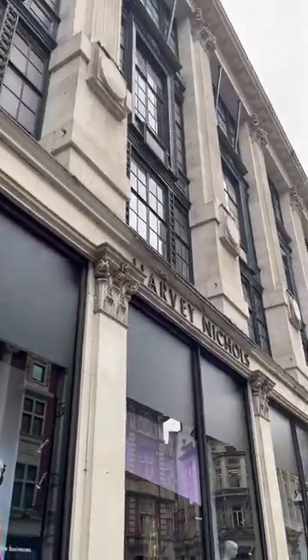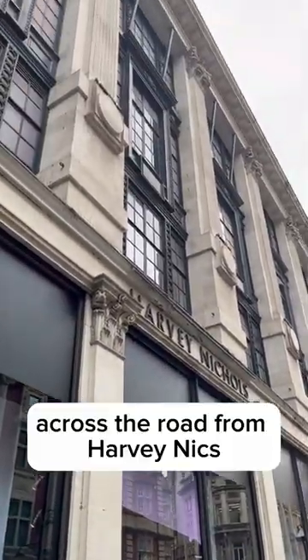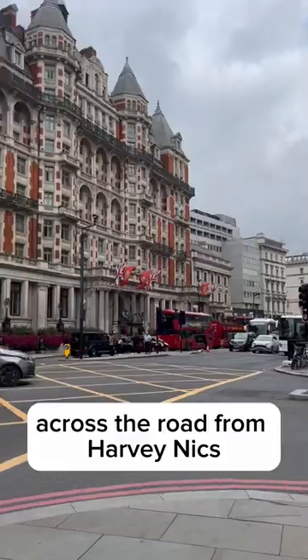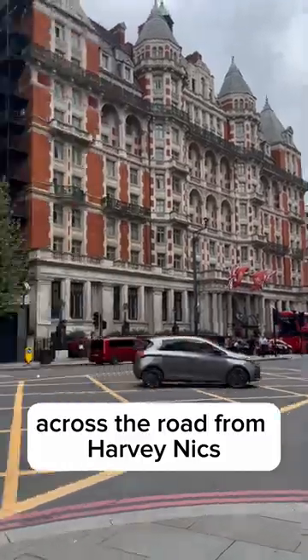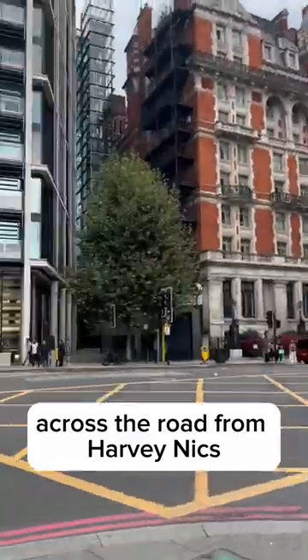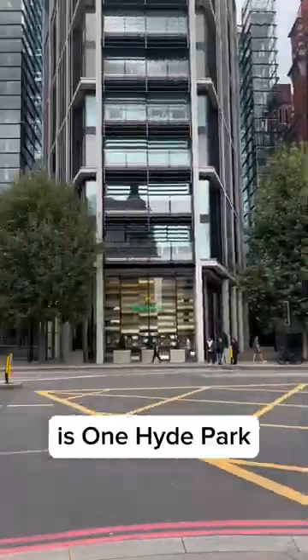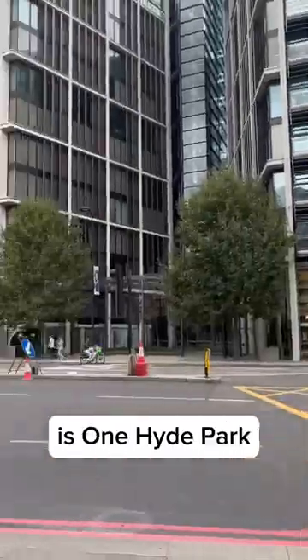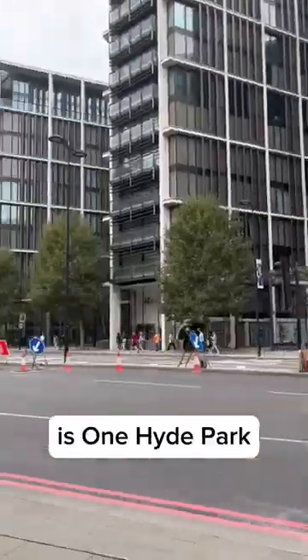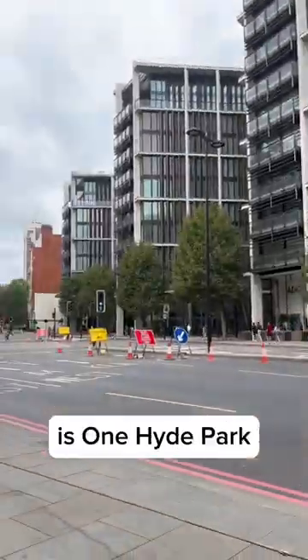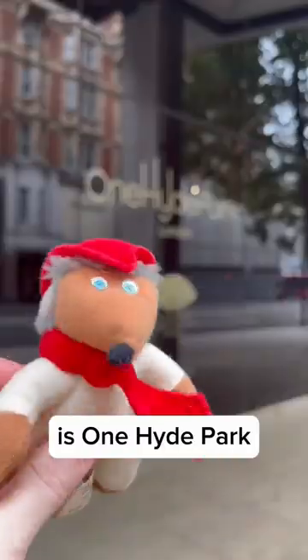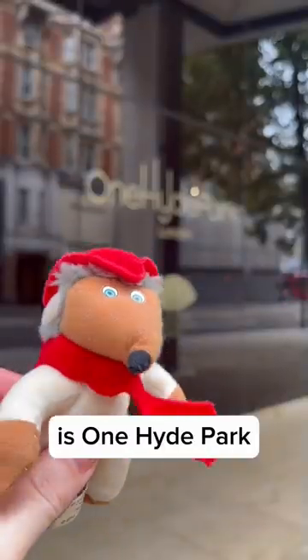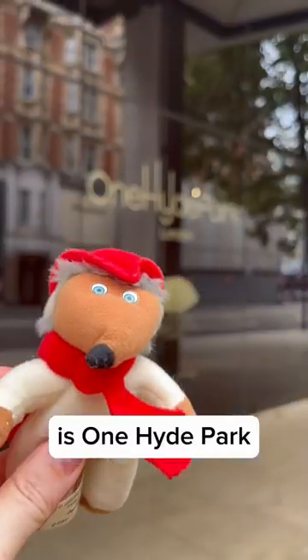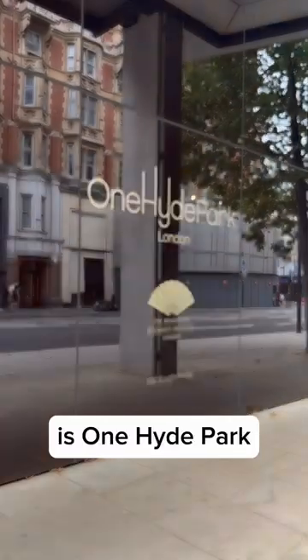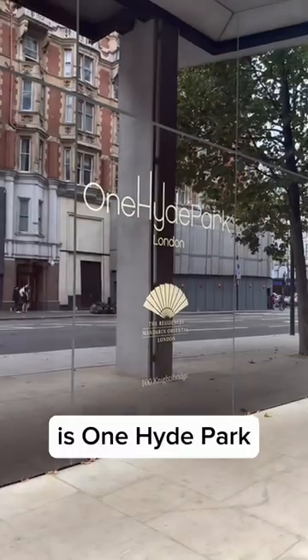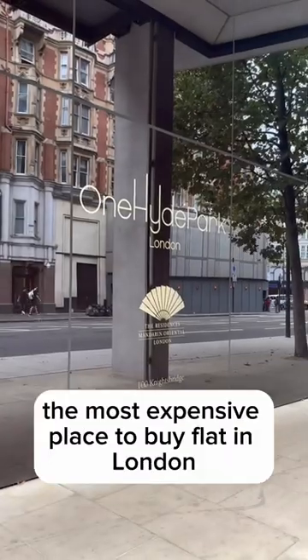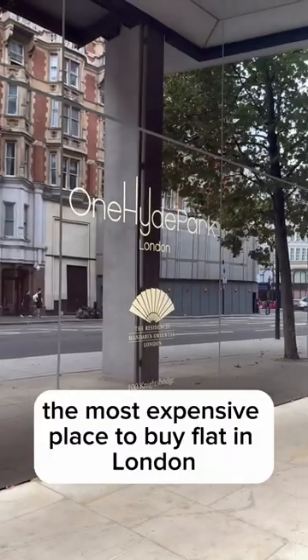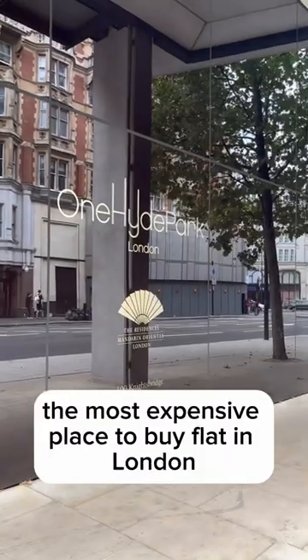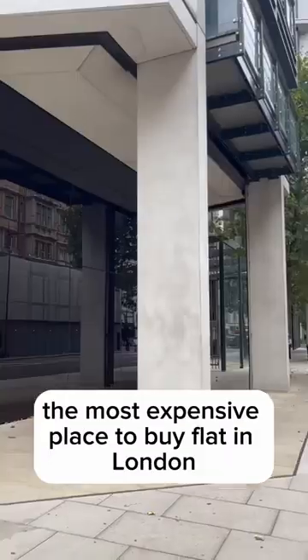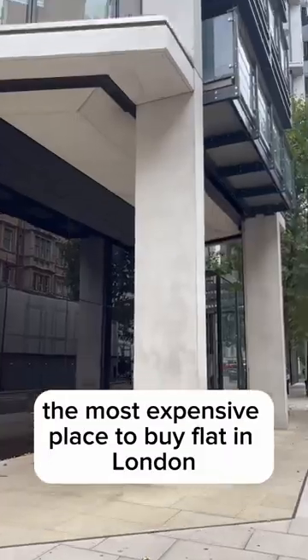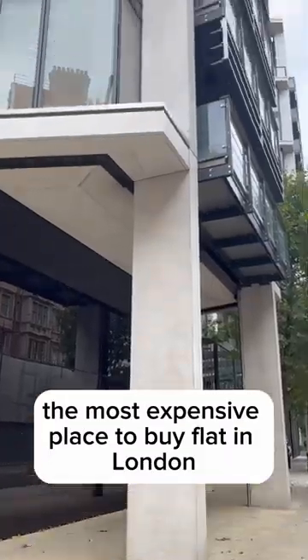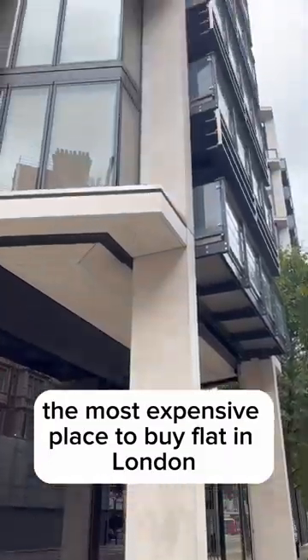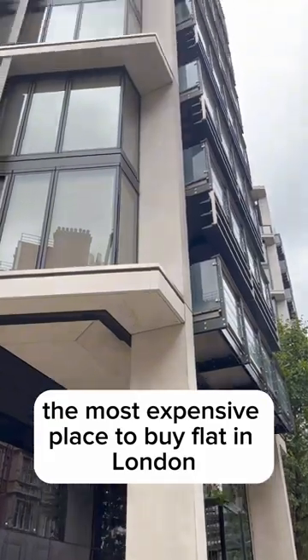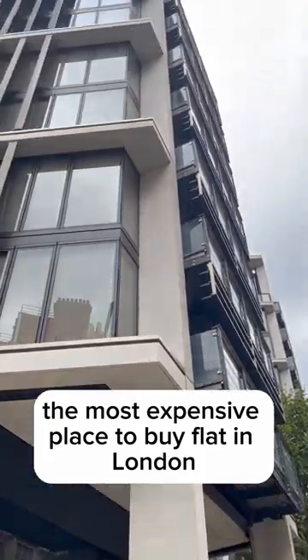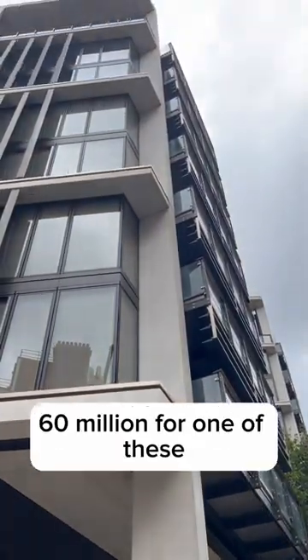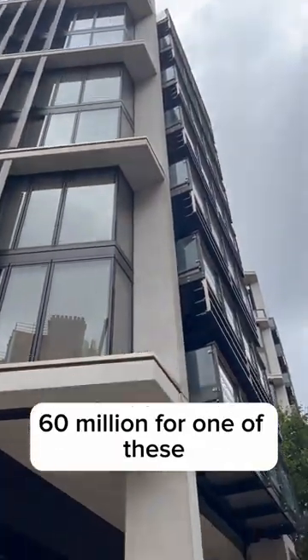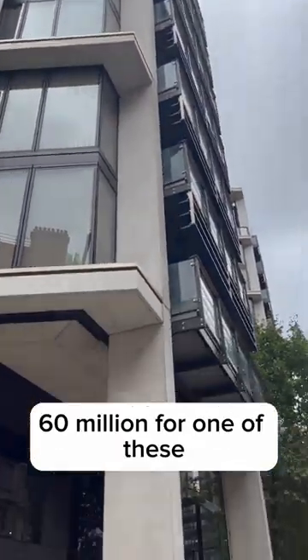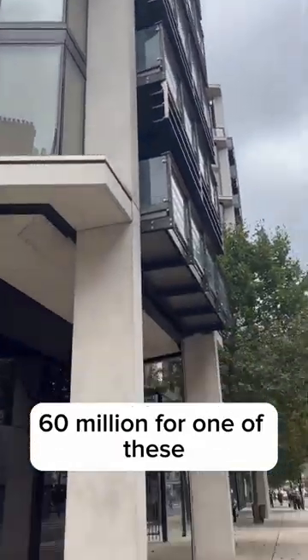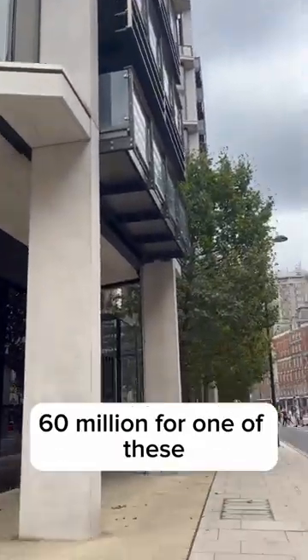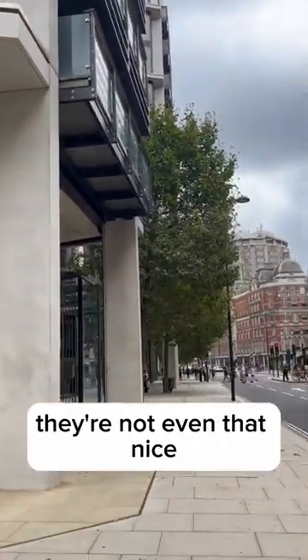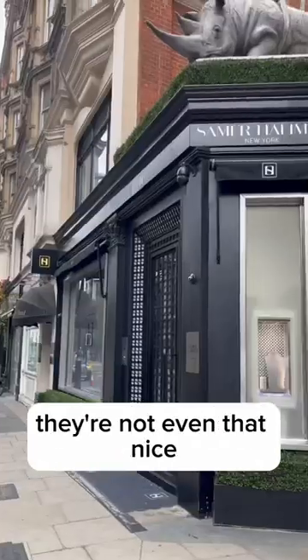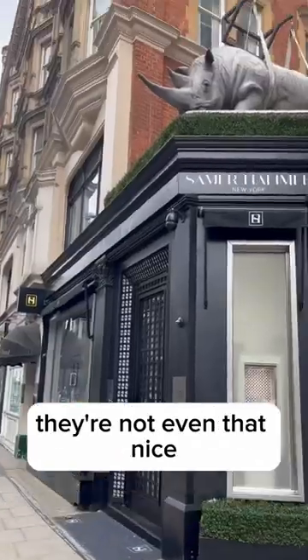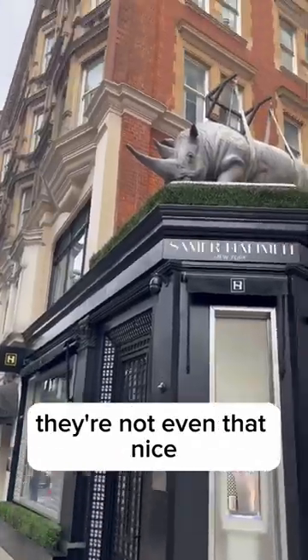Across the road from Harvey Nicks is One Hyde Park, the most expensive place to buy a flat in London. 60 million for one of these, and they're not even that nice.